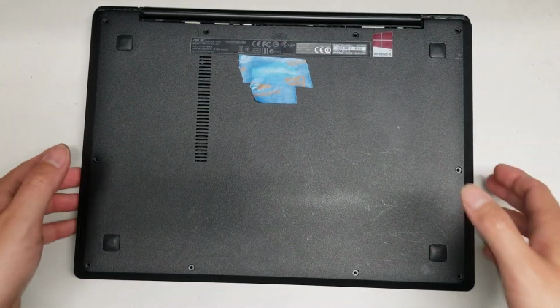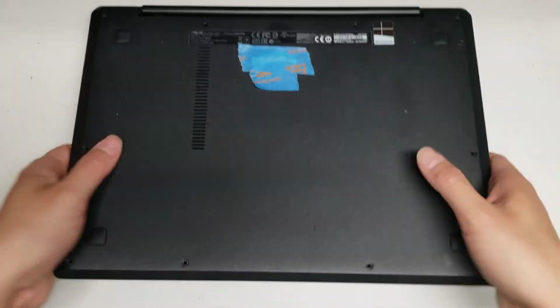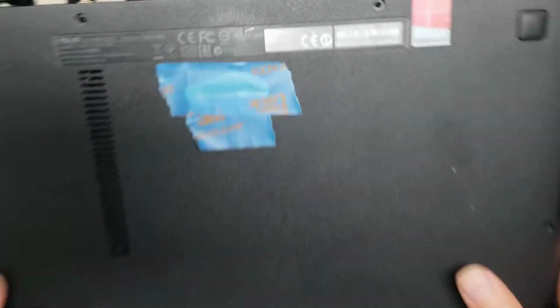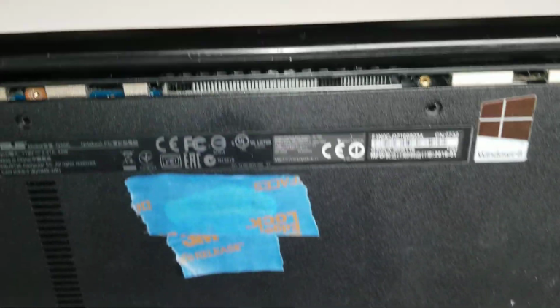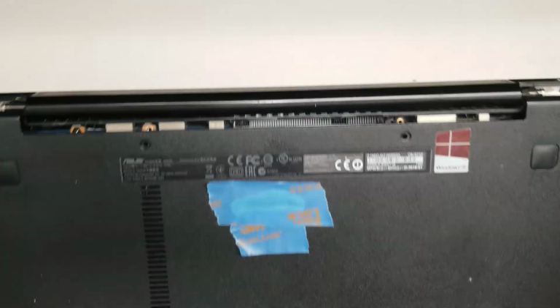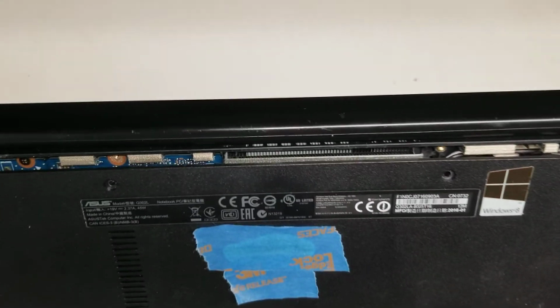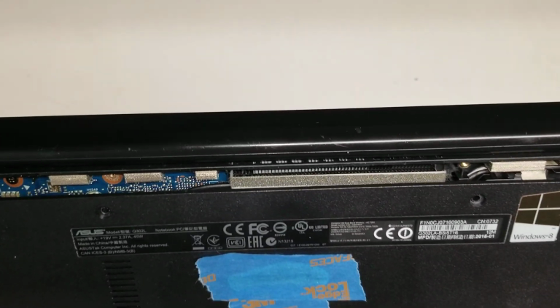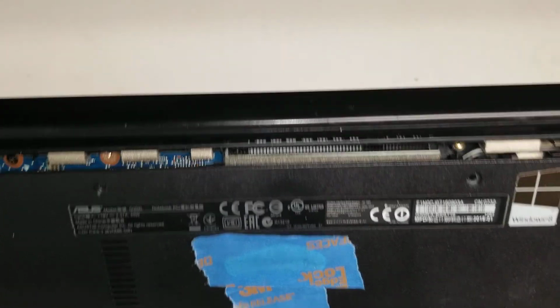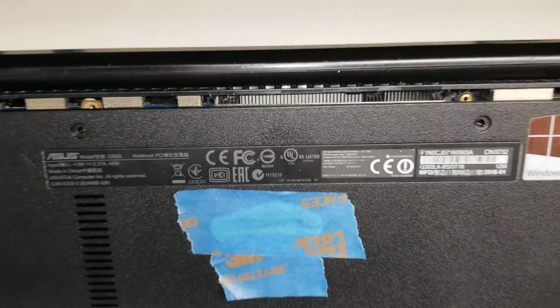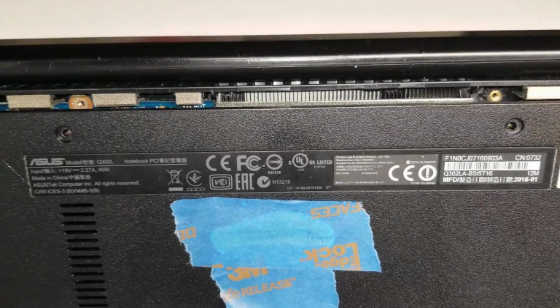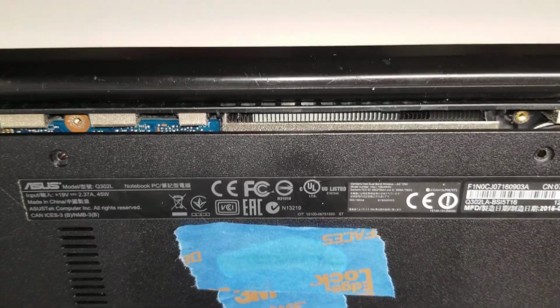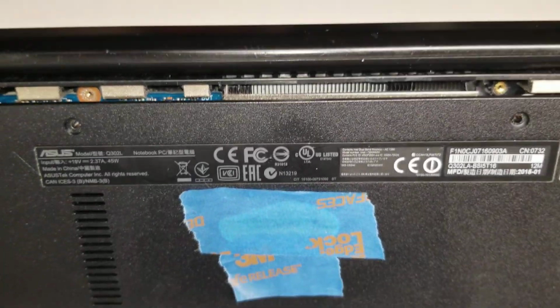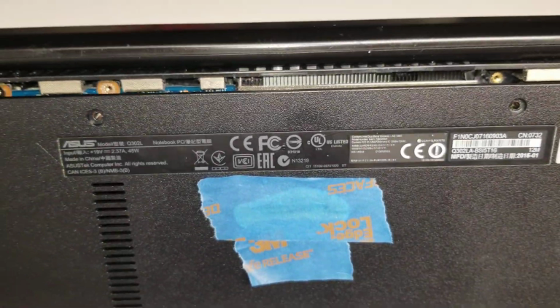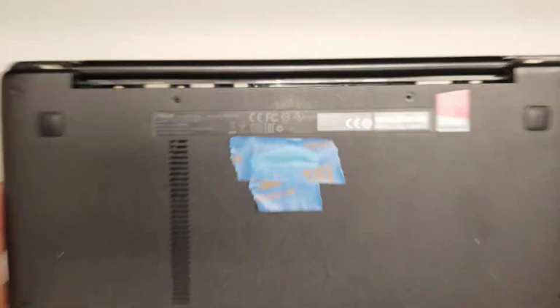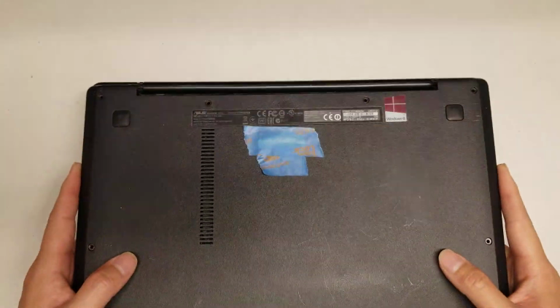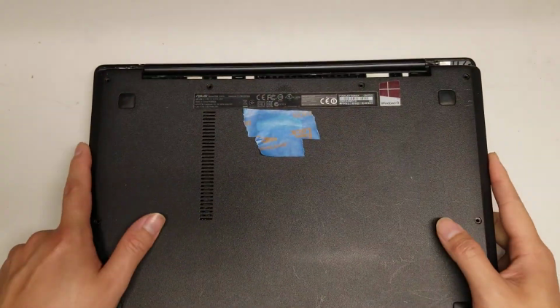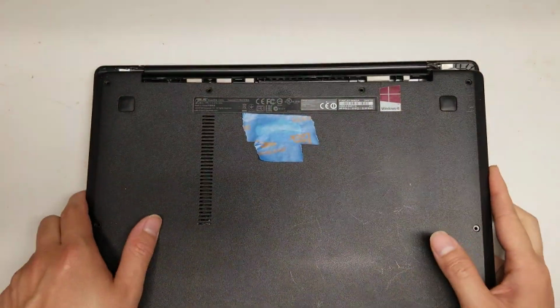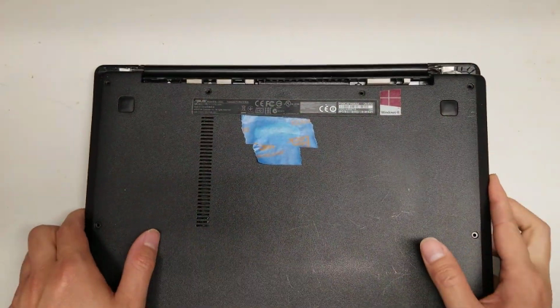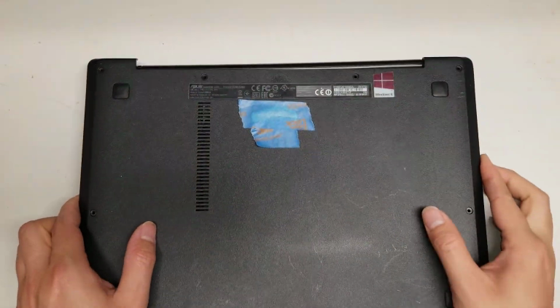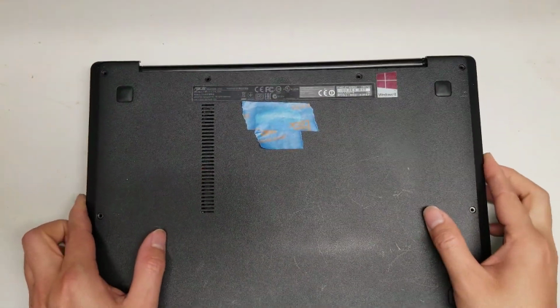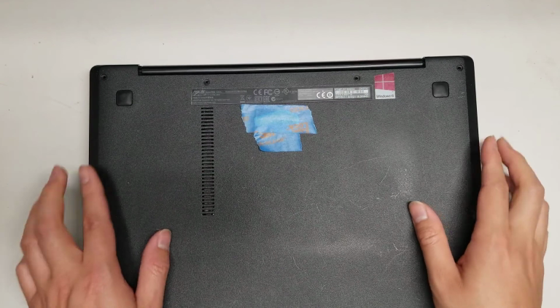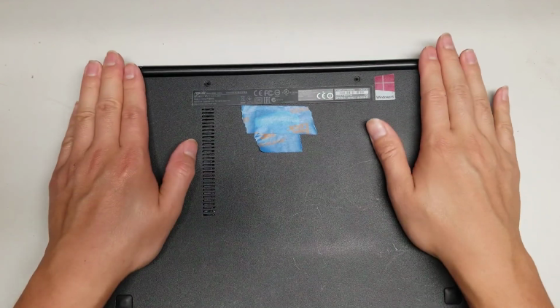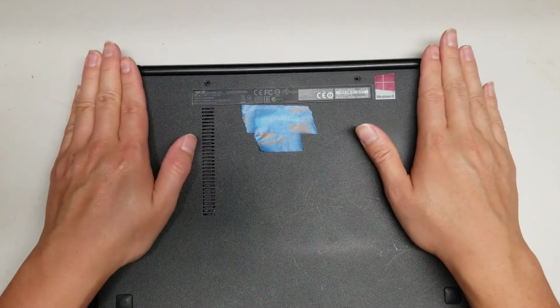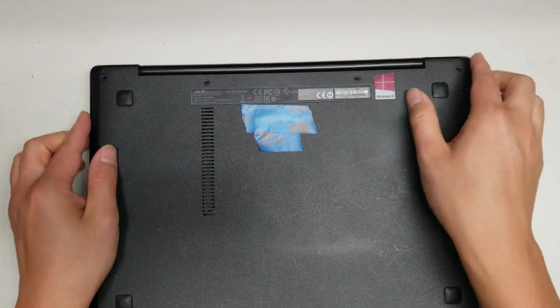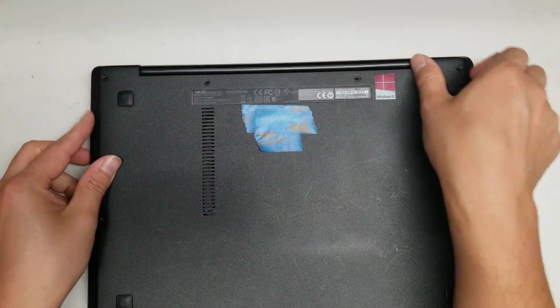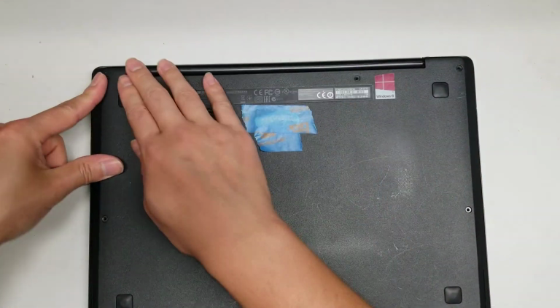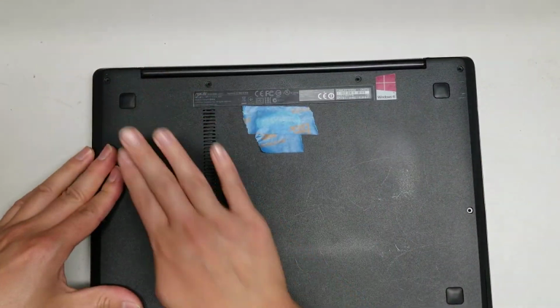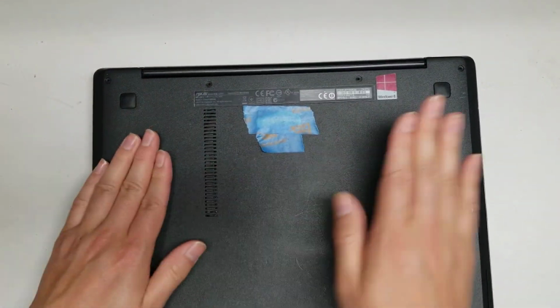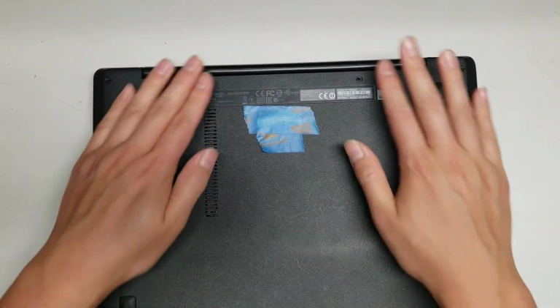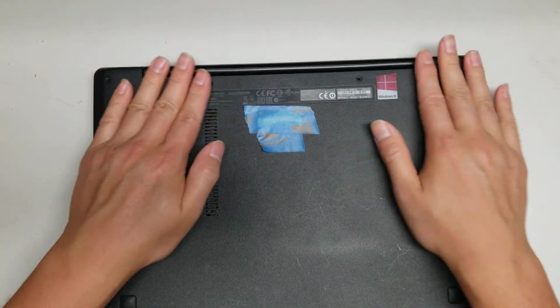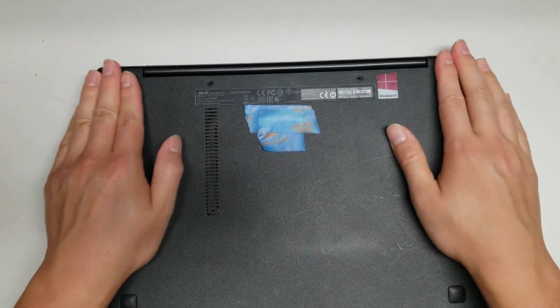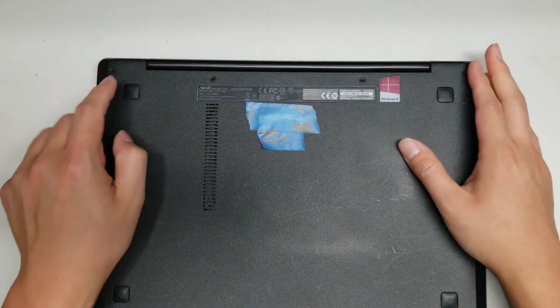I'm going to open up and show how to disassemble this ASUS model Q302L. First, what you want to do is remove all the screws — this will all be snapped in place. Remove the screws from the bottom.